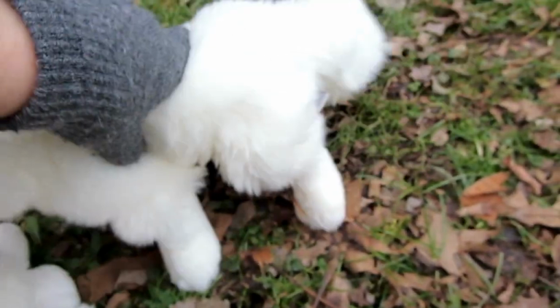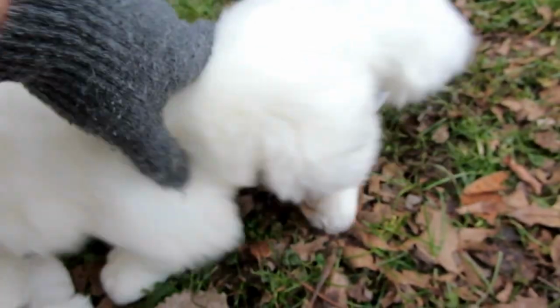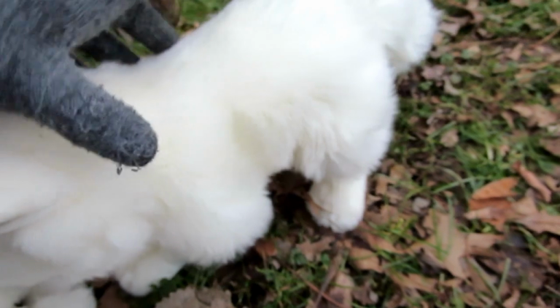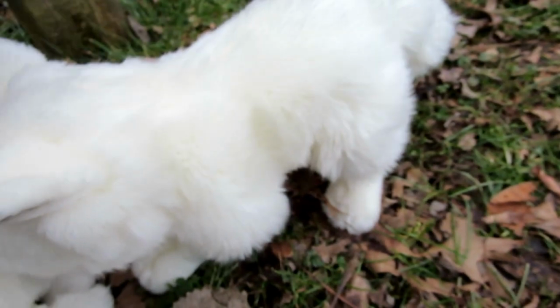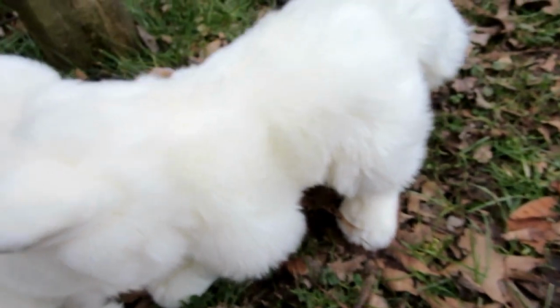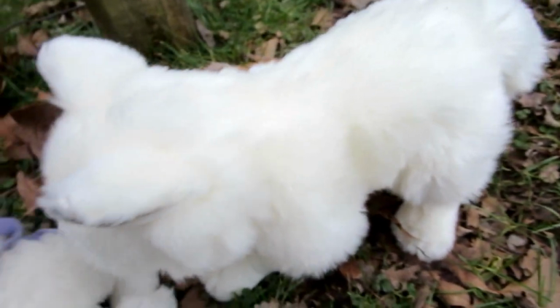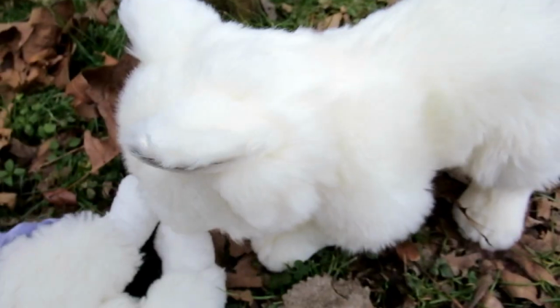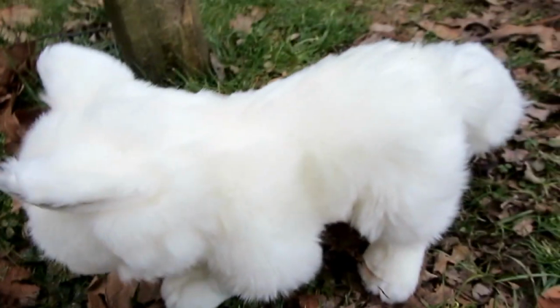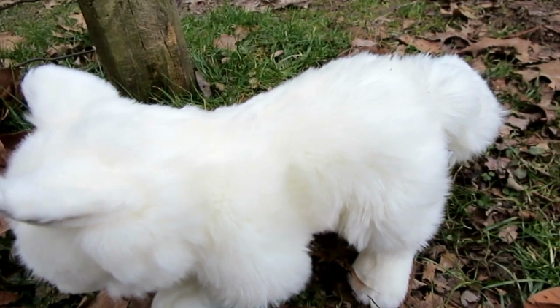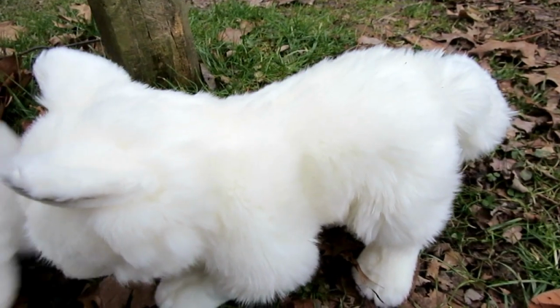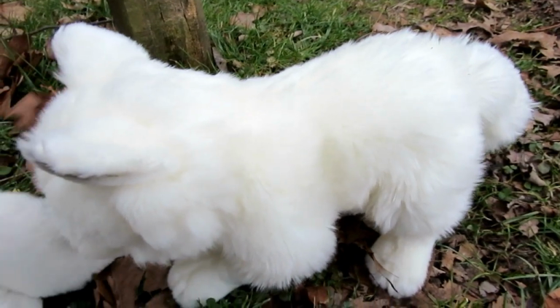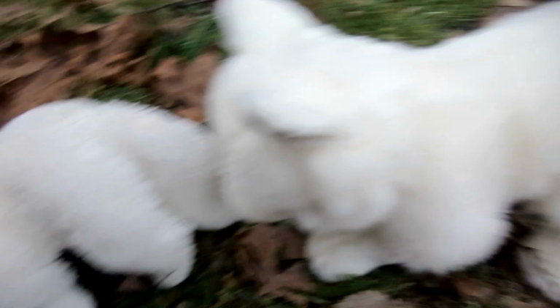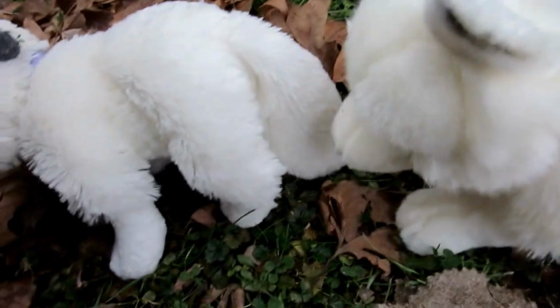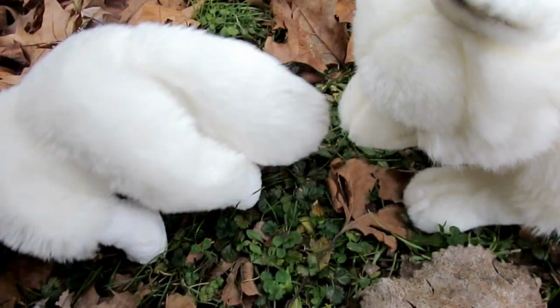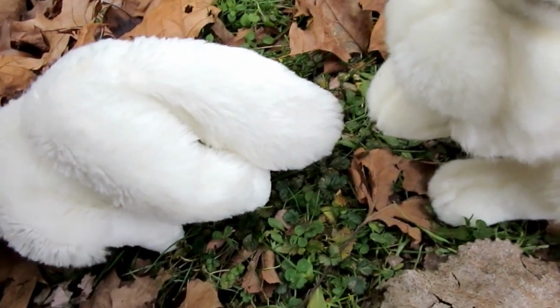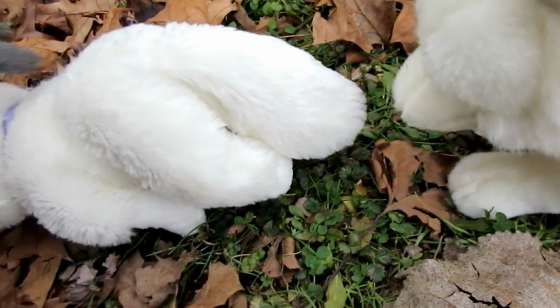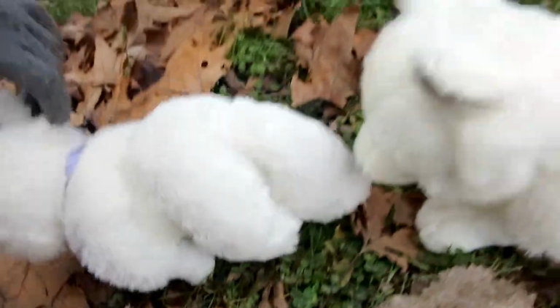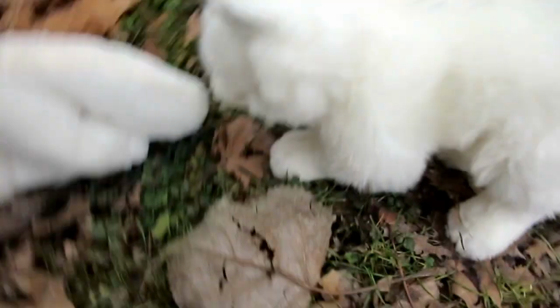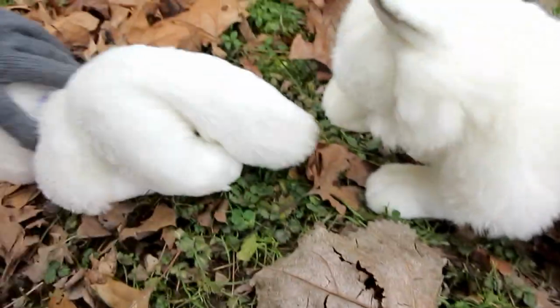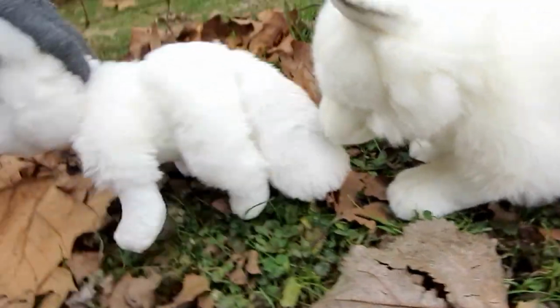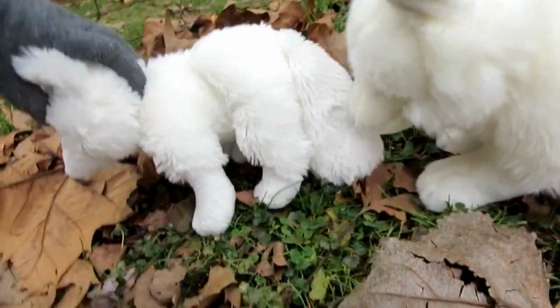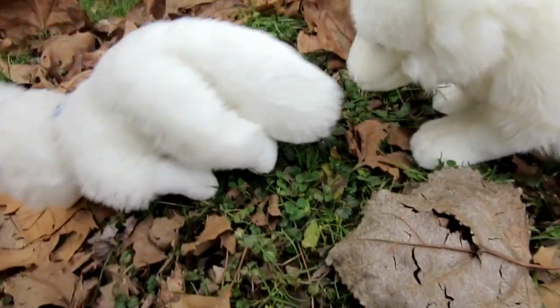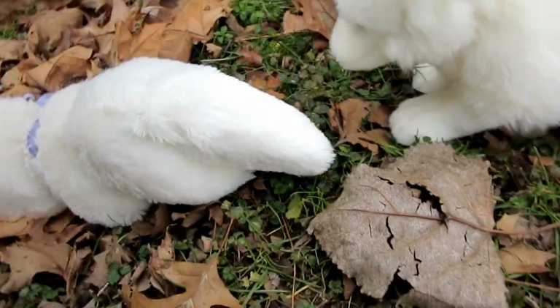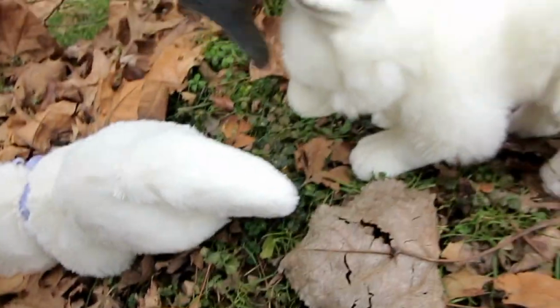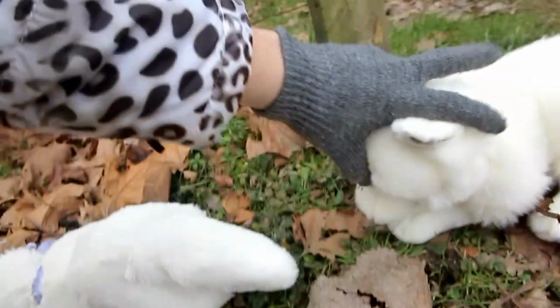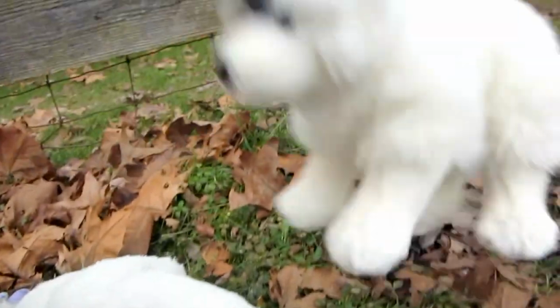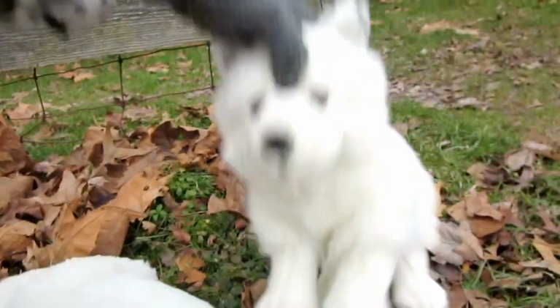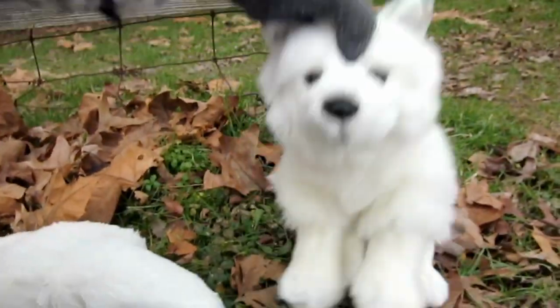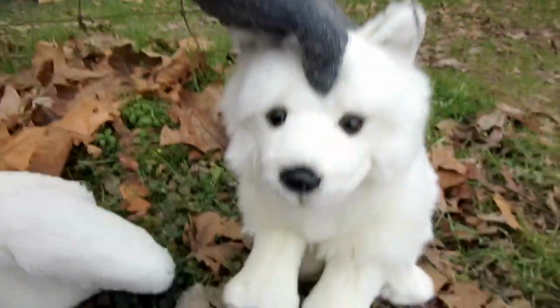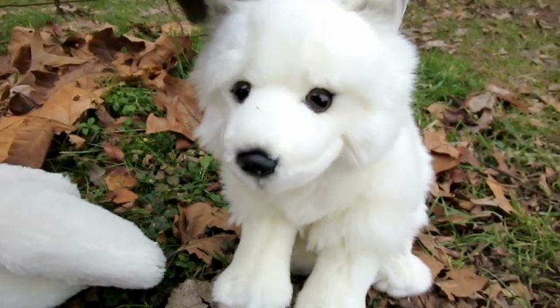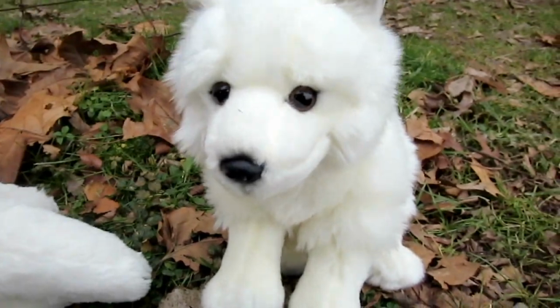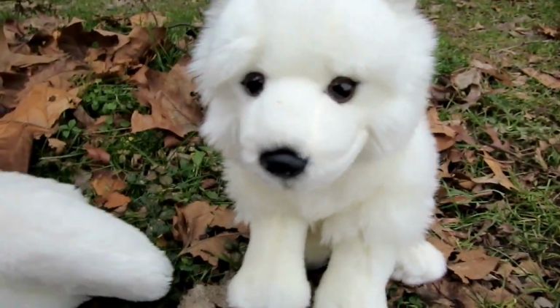Now, looking at posture, the signature Arctic Fox stands up straight, while the regular one doesn't really do that good of a job. Either way, they're both better meant for sitting positions.